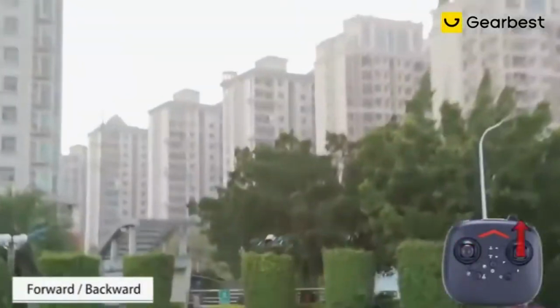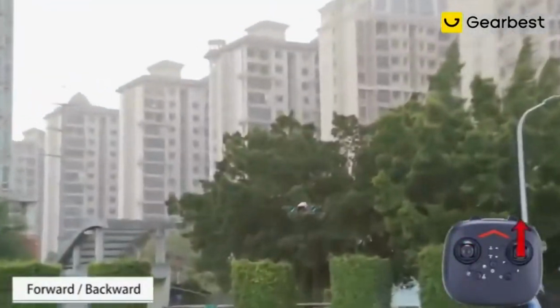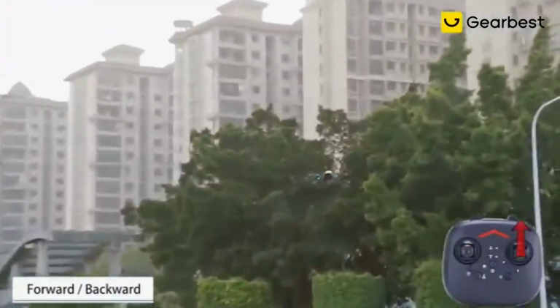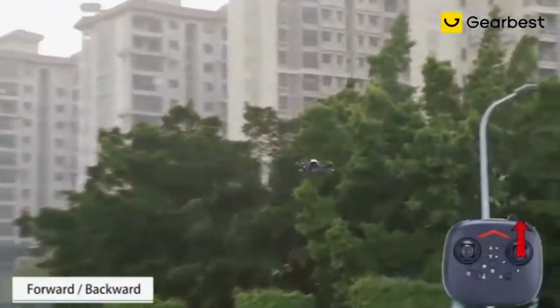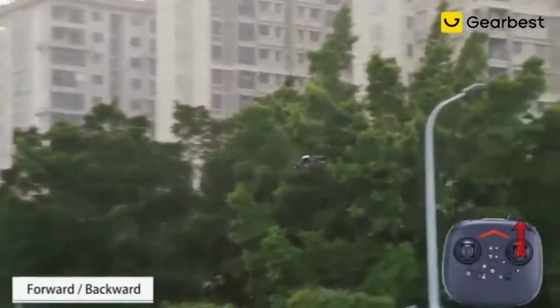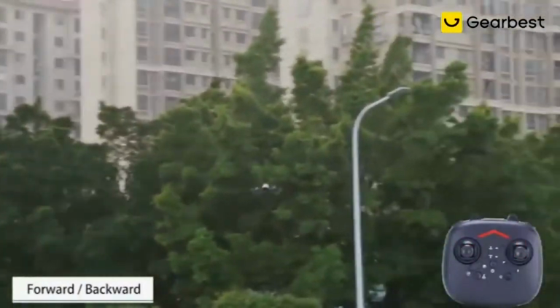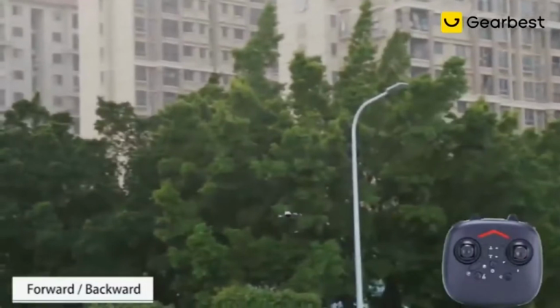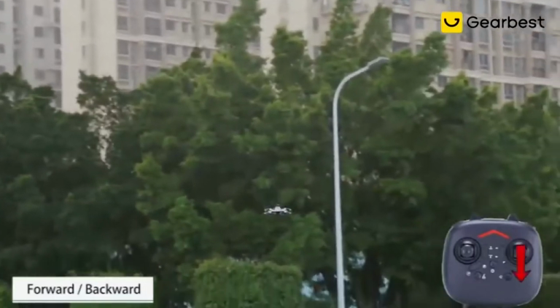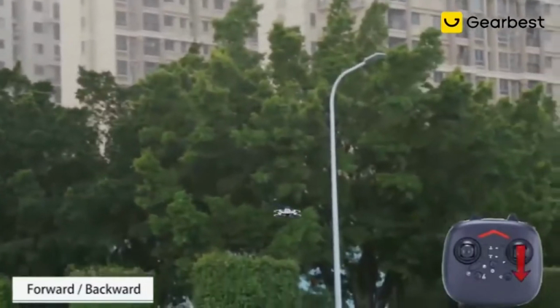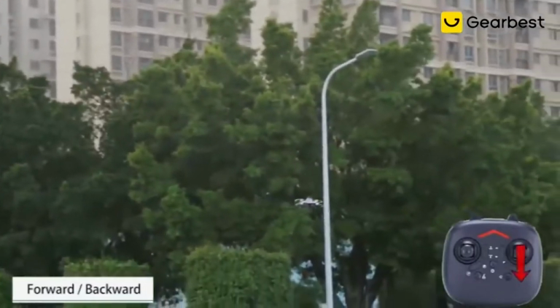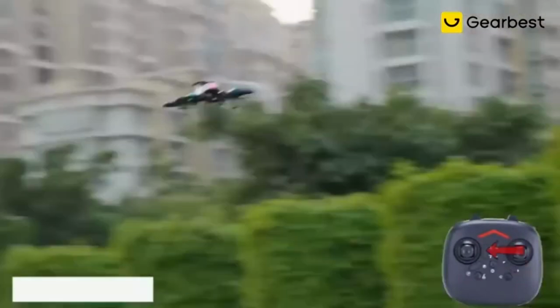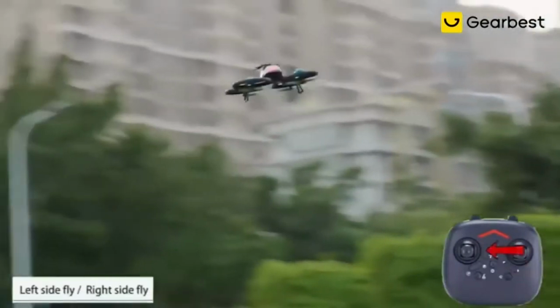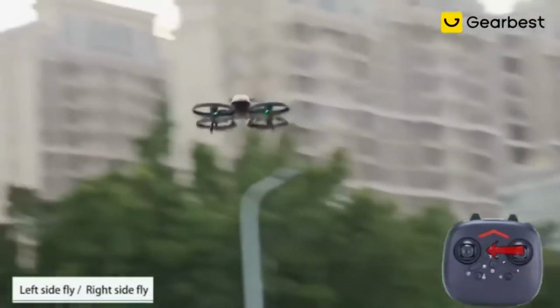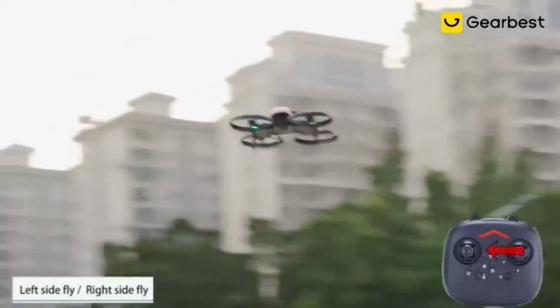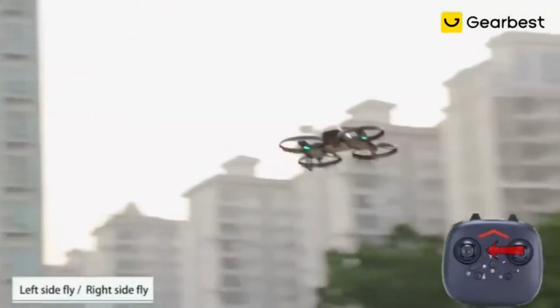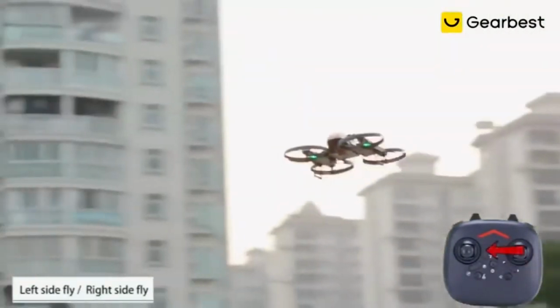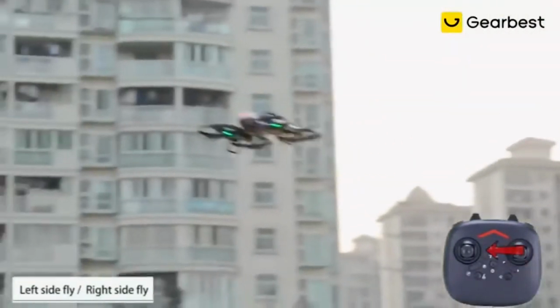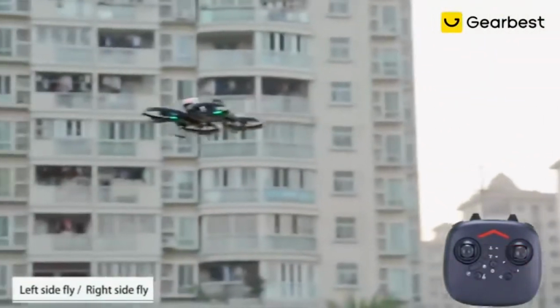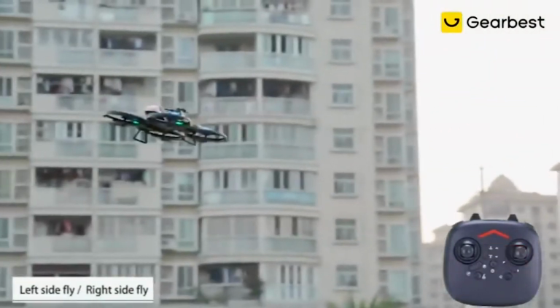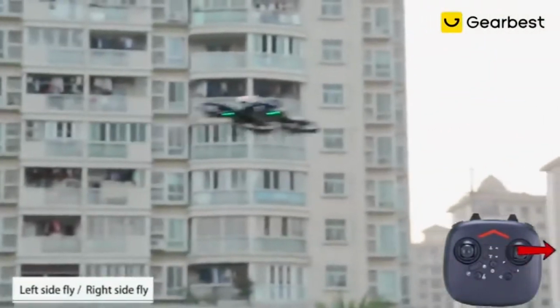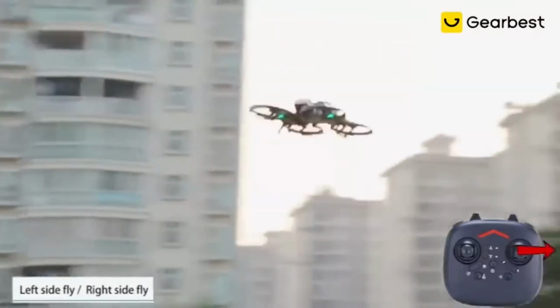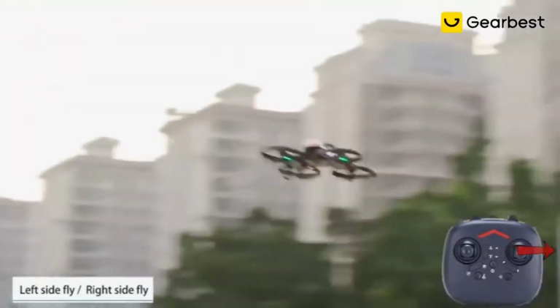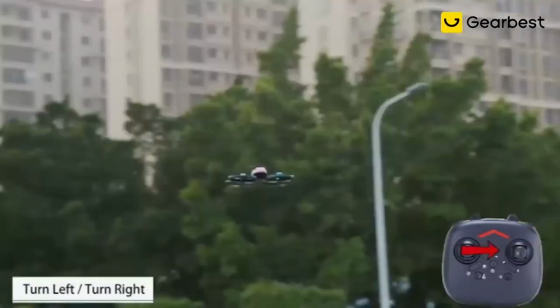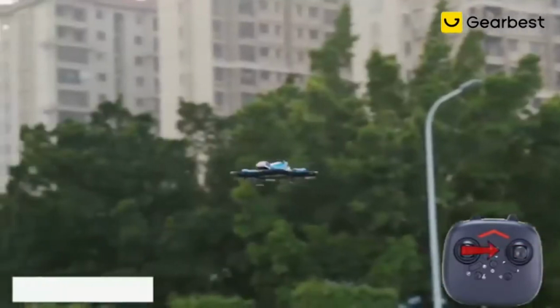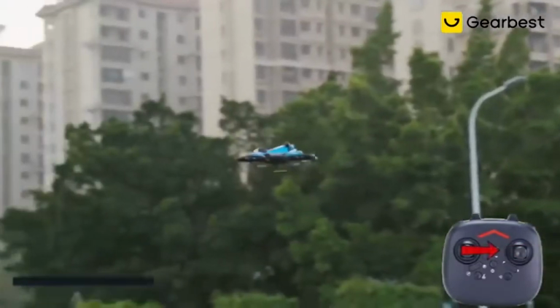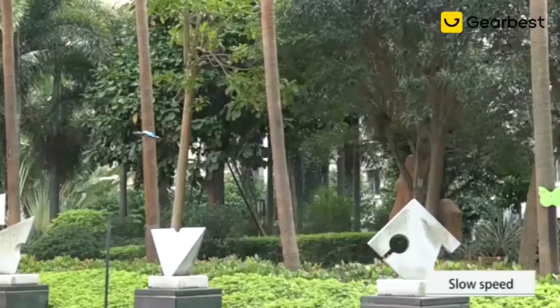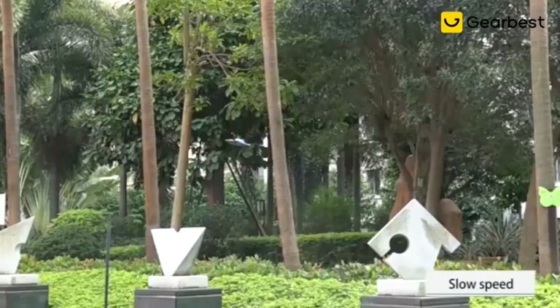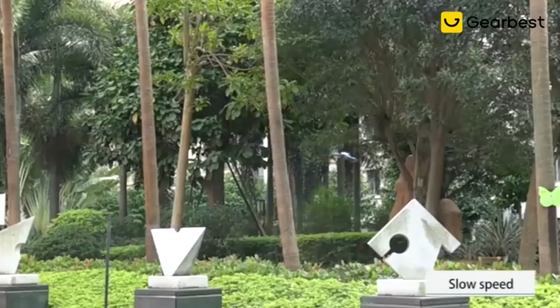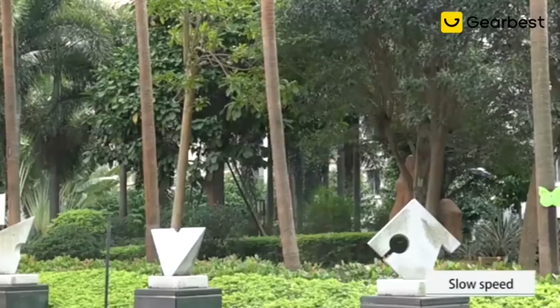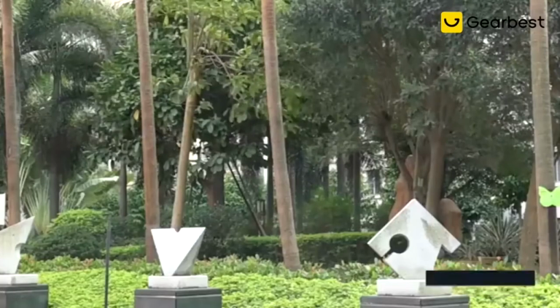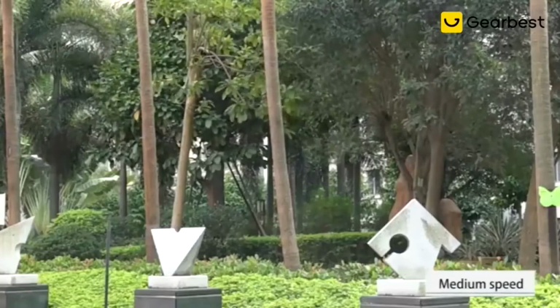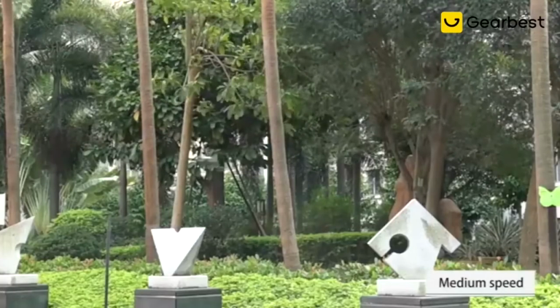Shooting and filming: in the ideal environment of light, trigger shooting or filming your favorite video or photo. Headless mode allows you to ignore the front of the drone and pilot it freely.